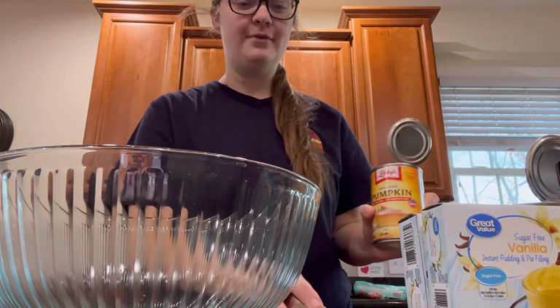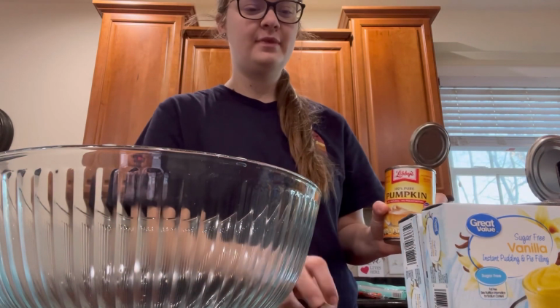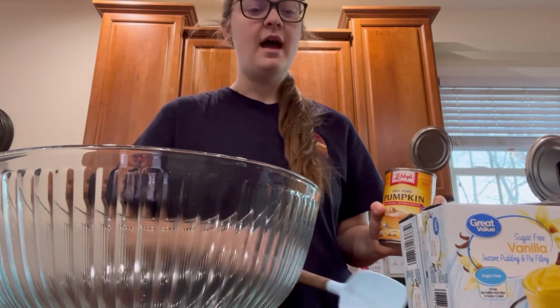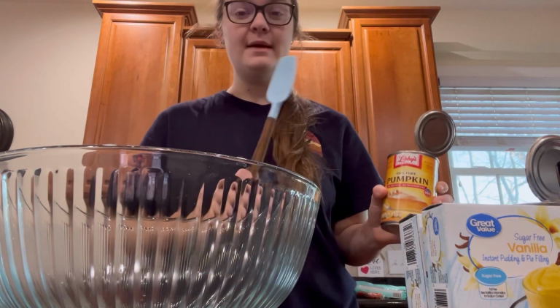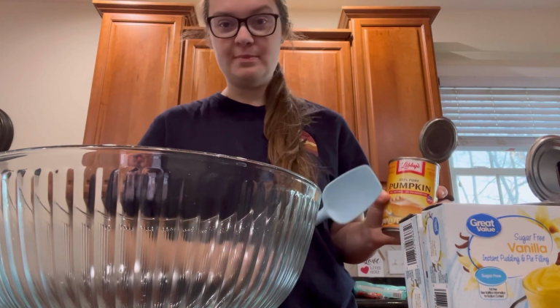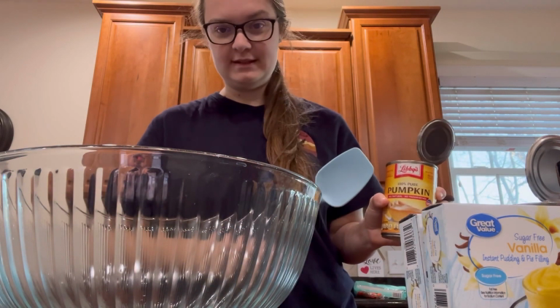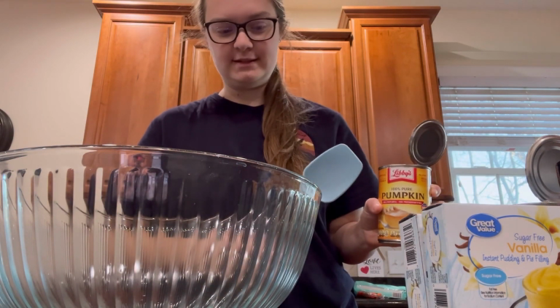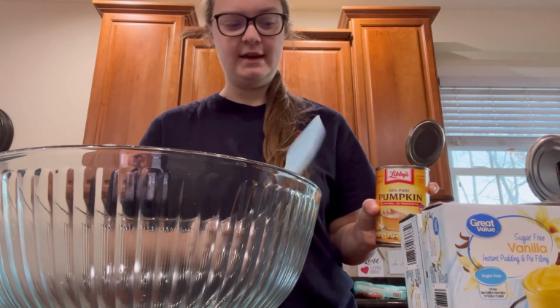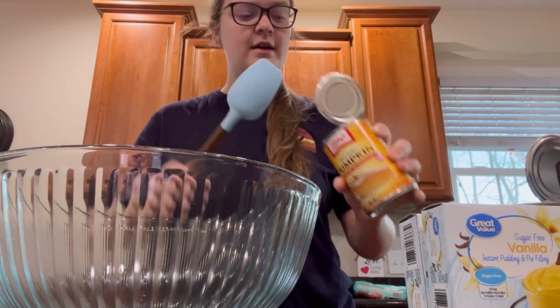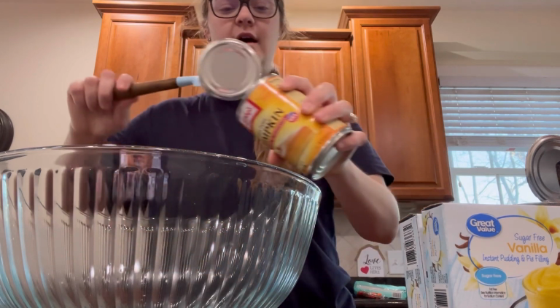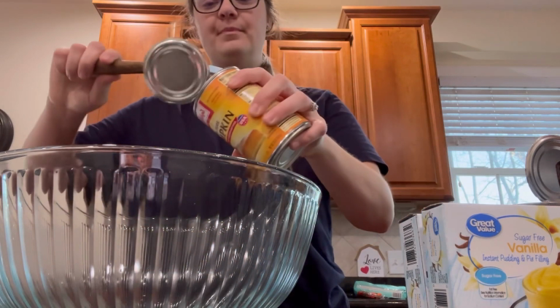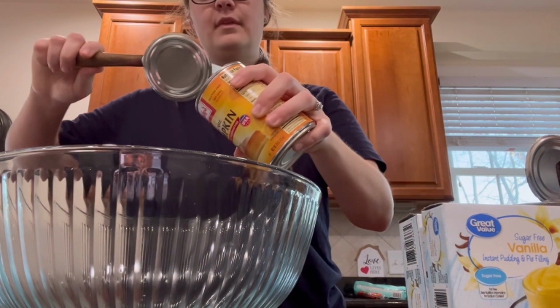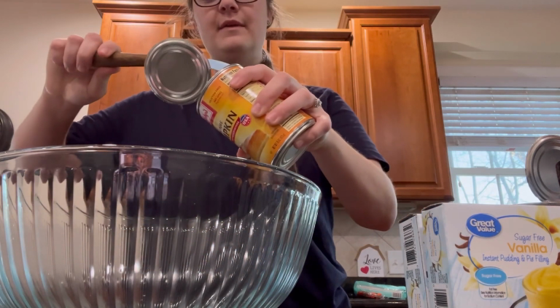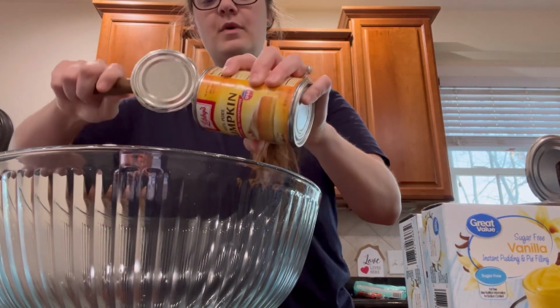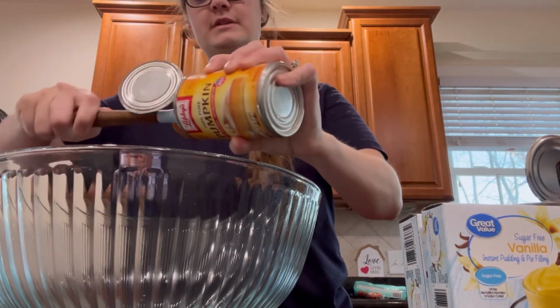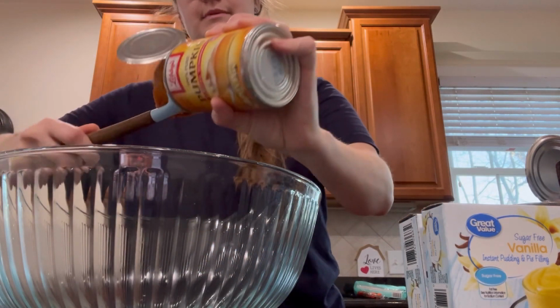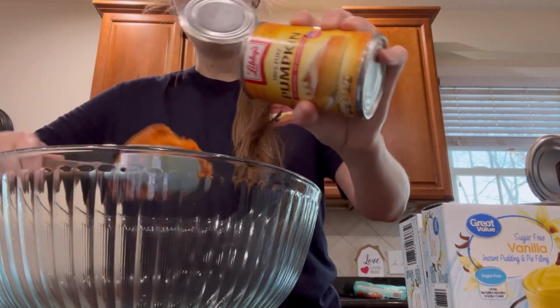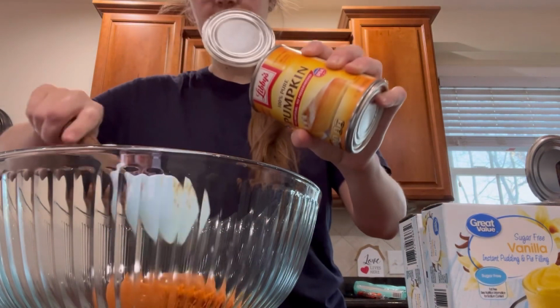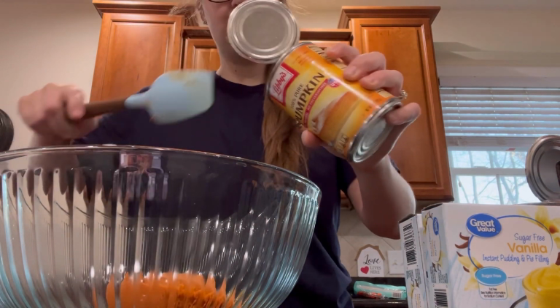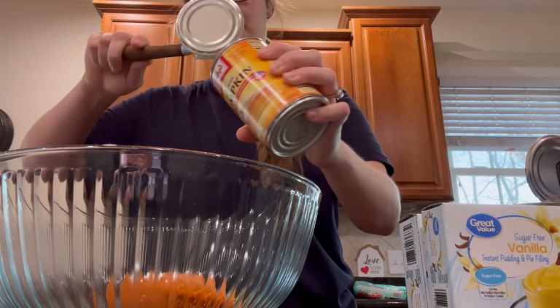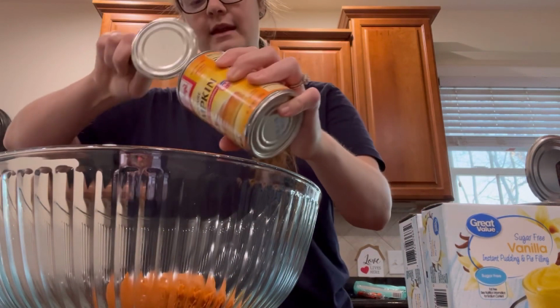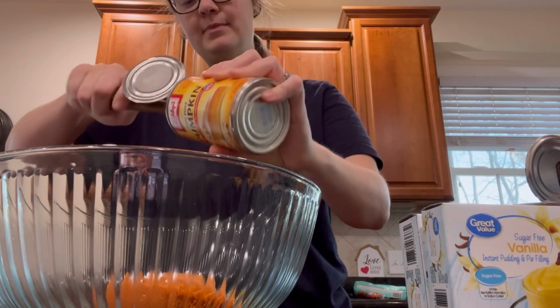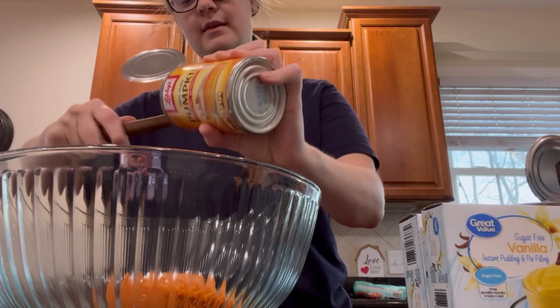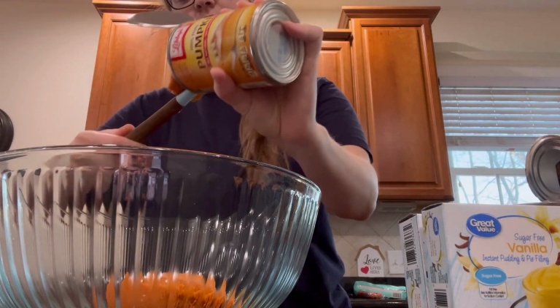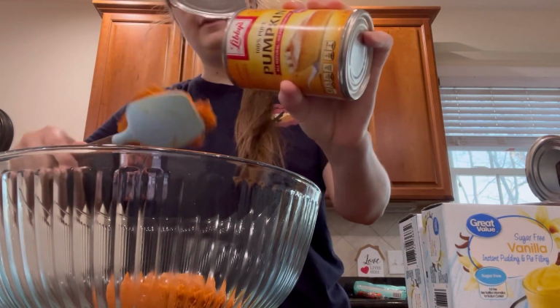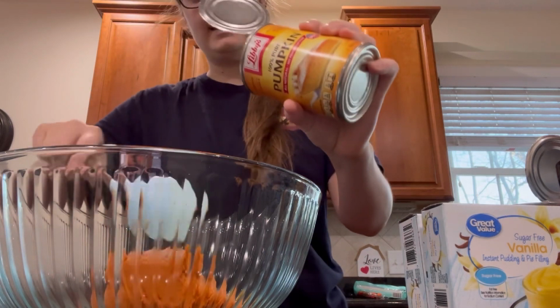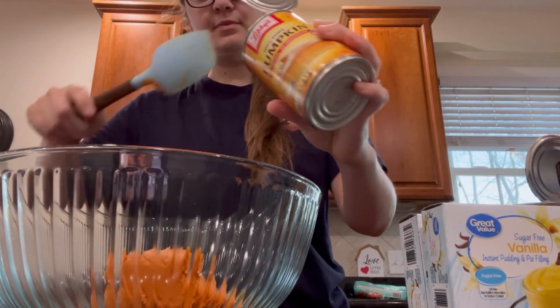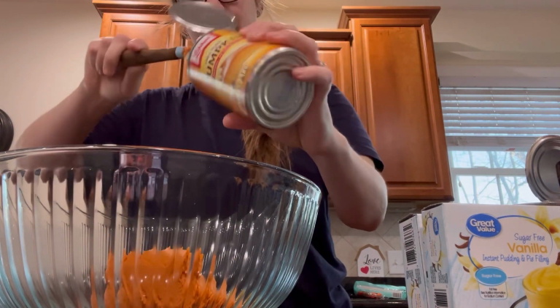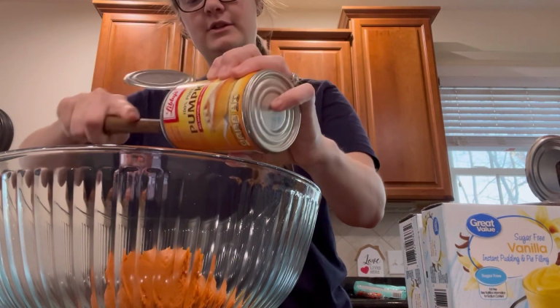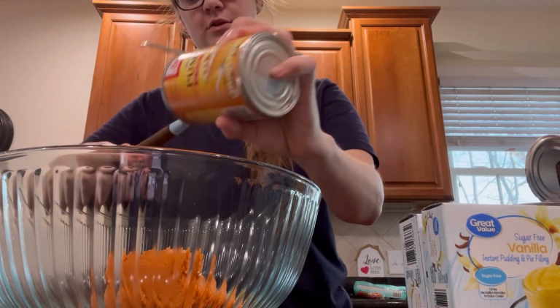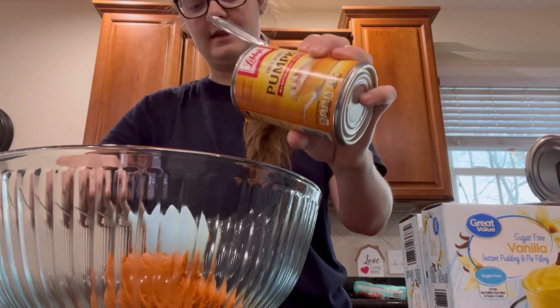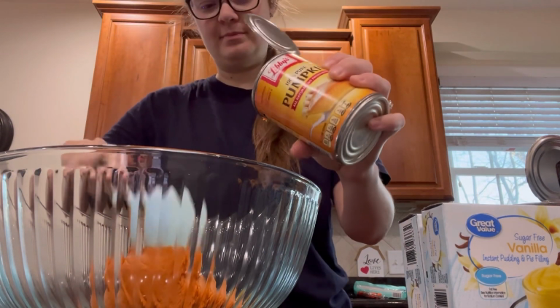I am doubling this recipe. If you want just a small batch, just do one can of pumpkin. If you would like to double it, you're going to need two cans of pumpkin.